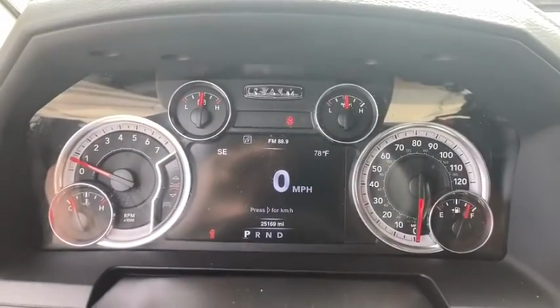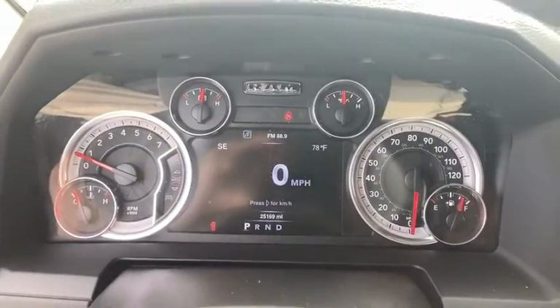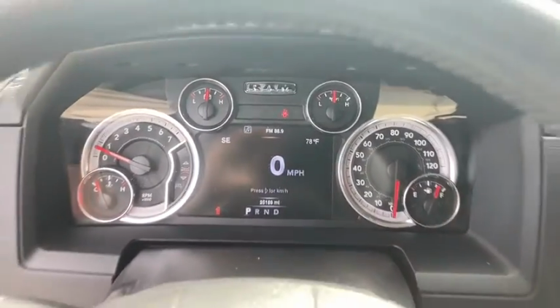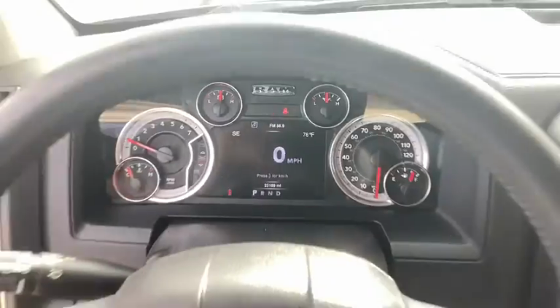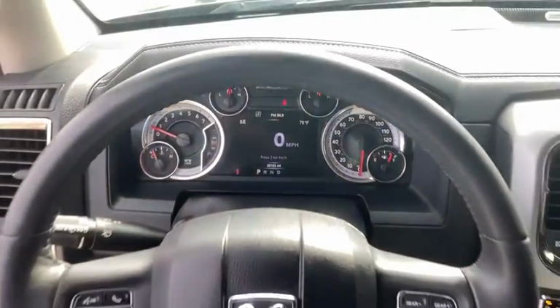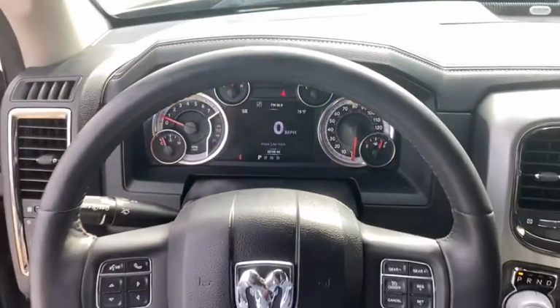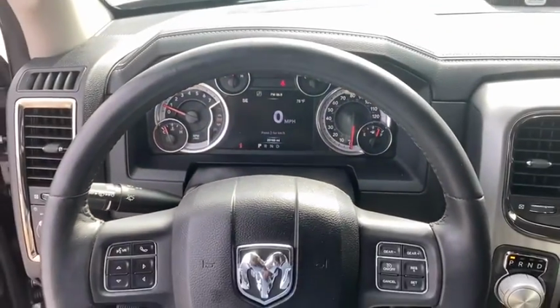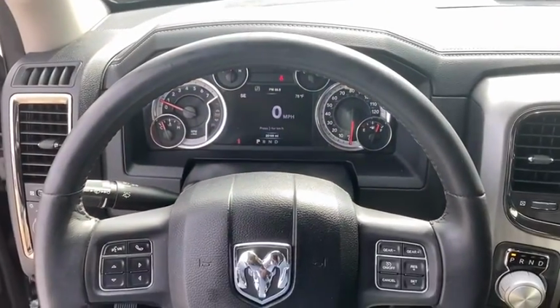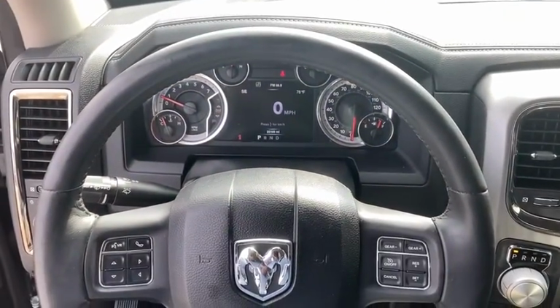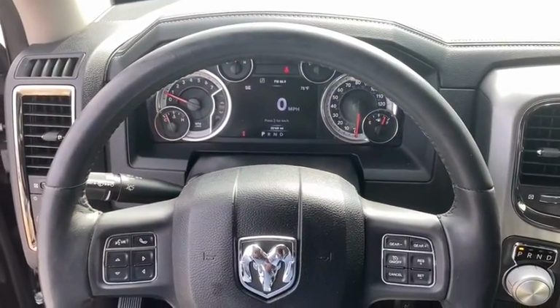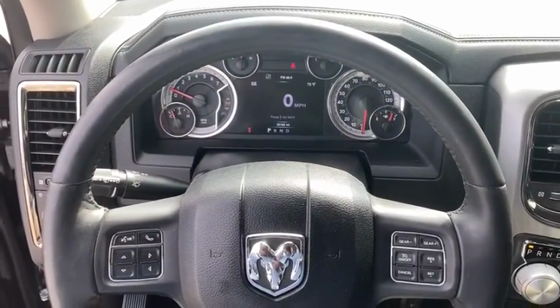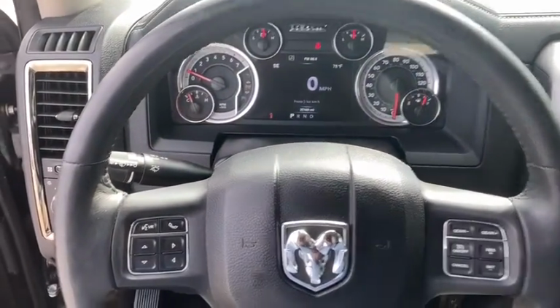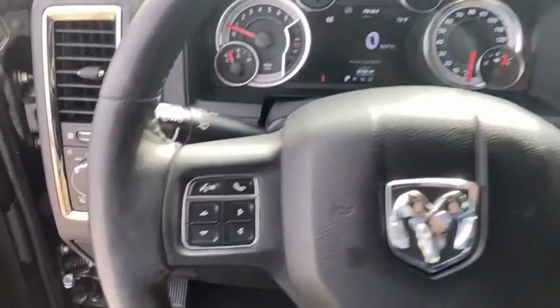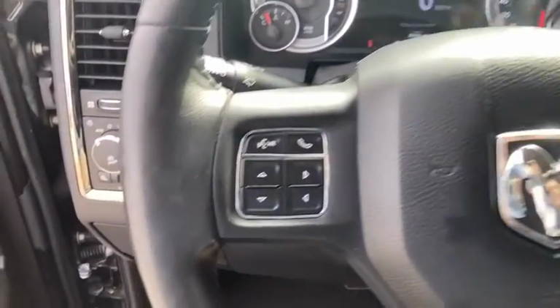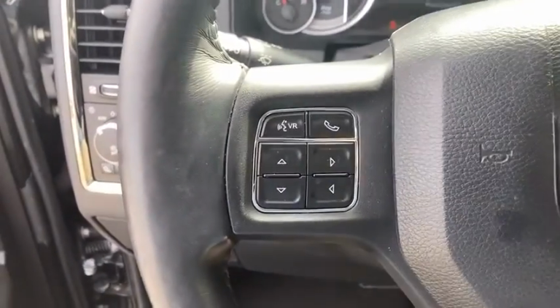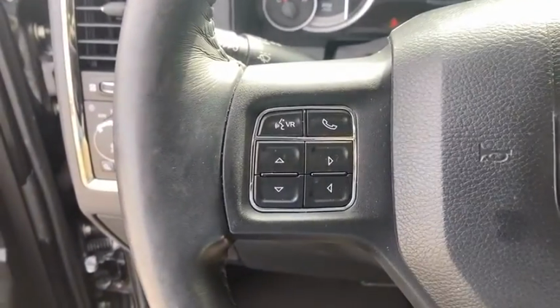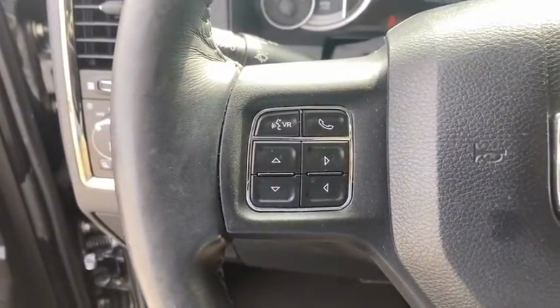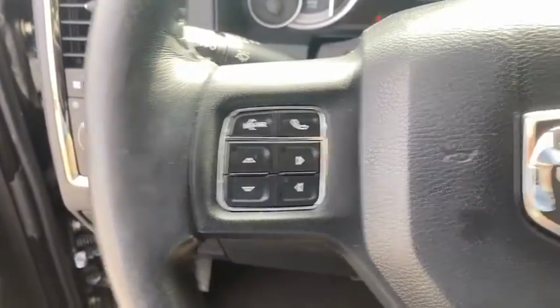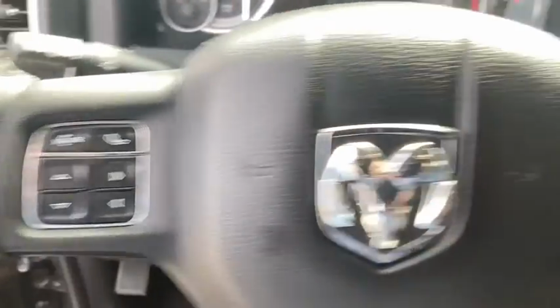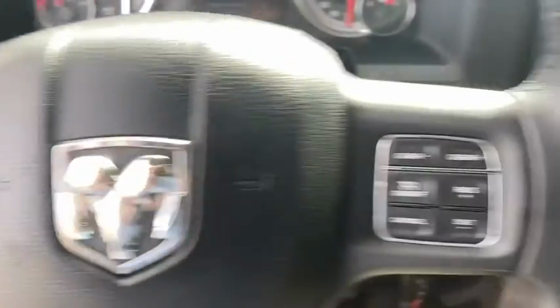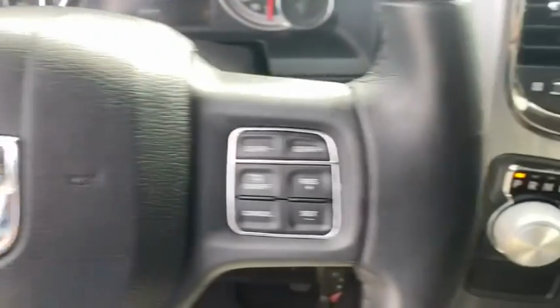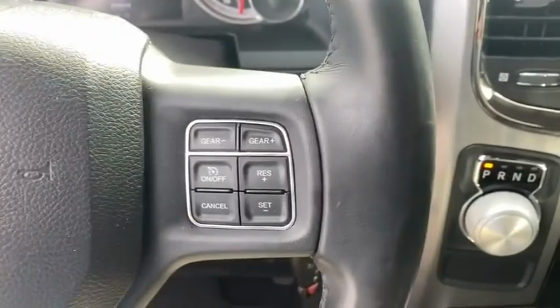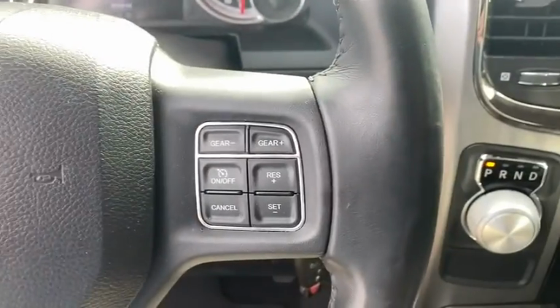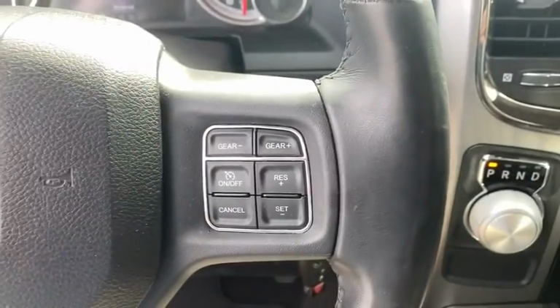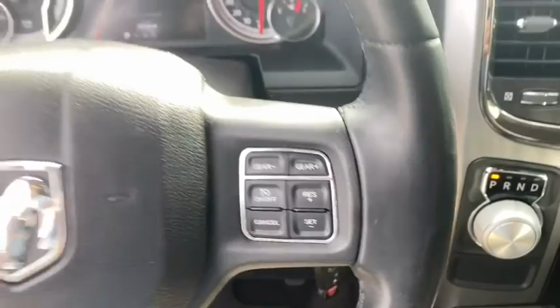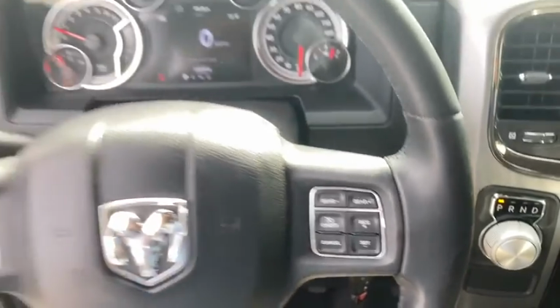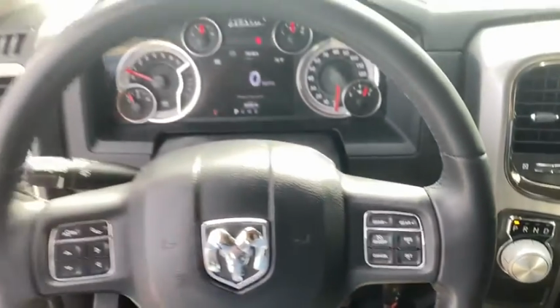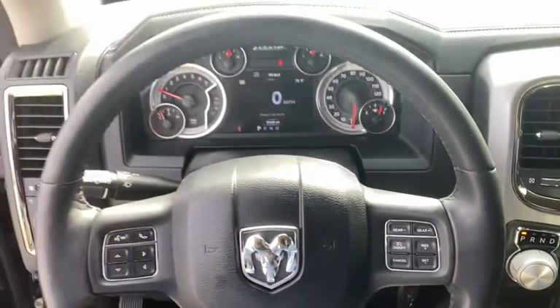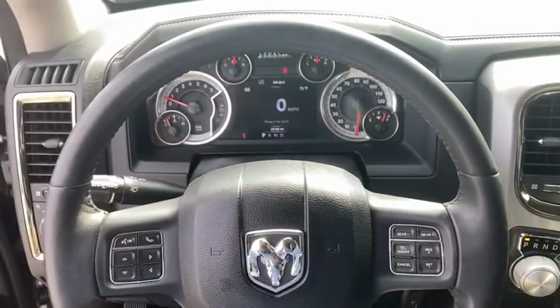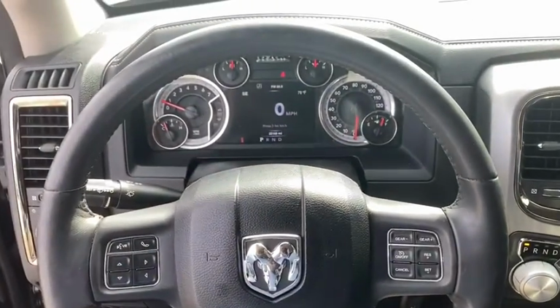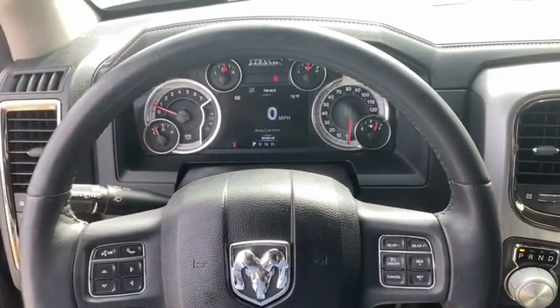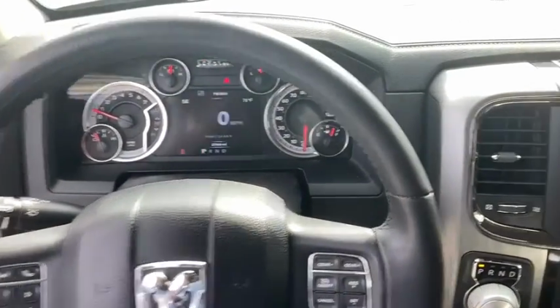Heated steering wheel, compass, trip computer, power windows, panic alarm, tachometer, brake assist, remote keyless entry.